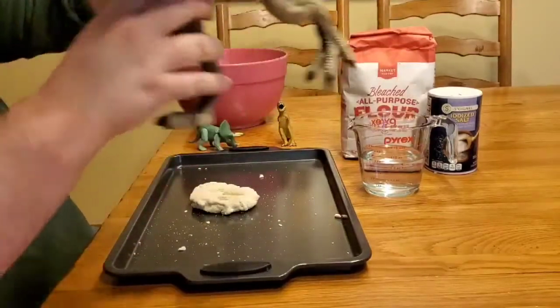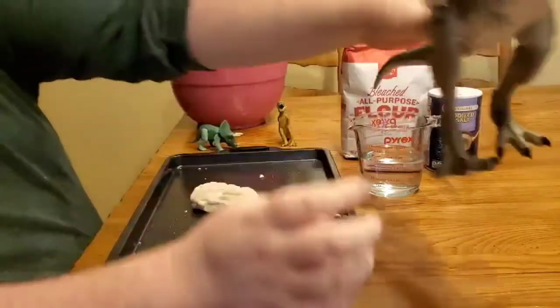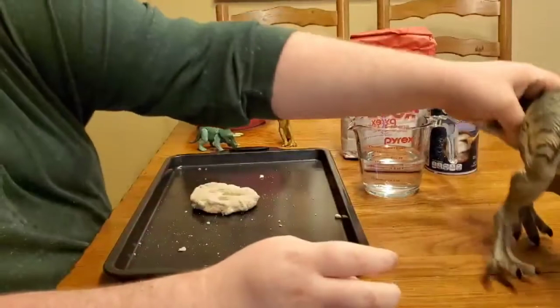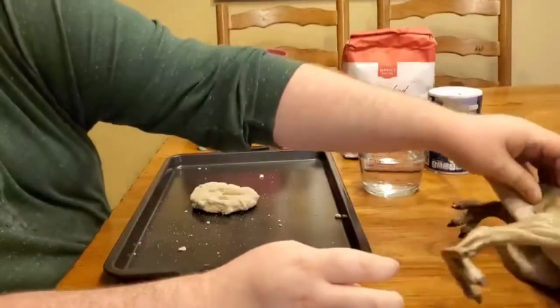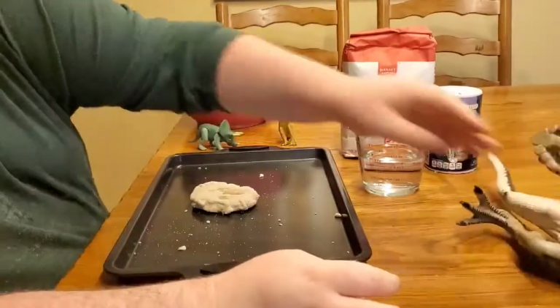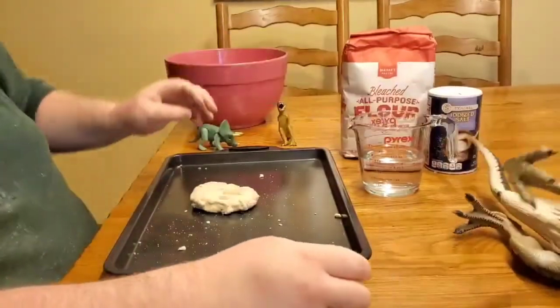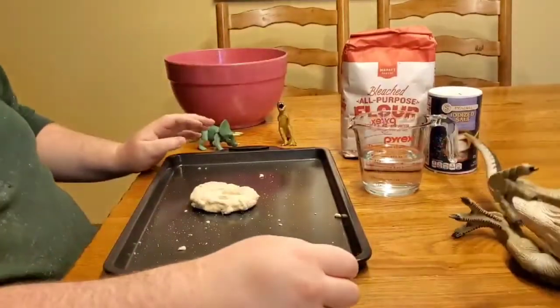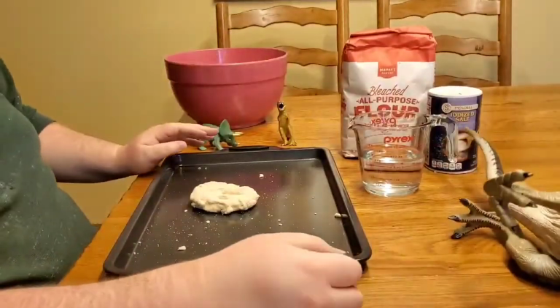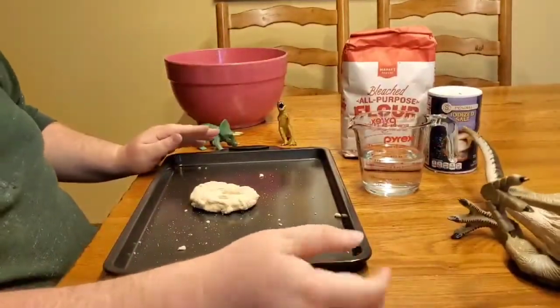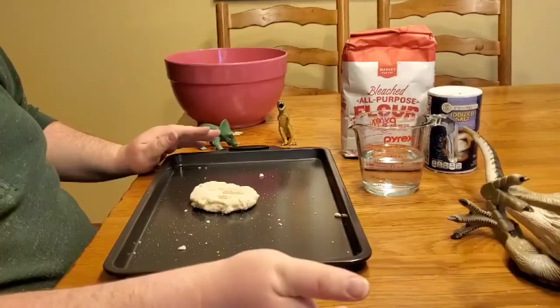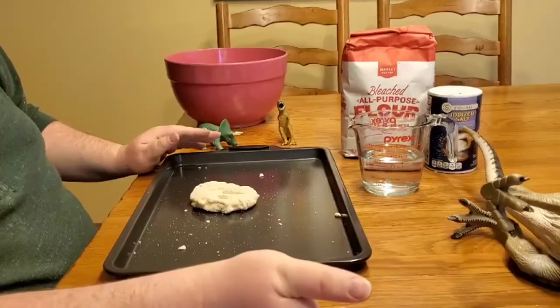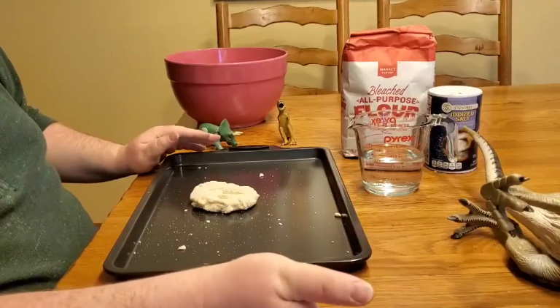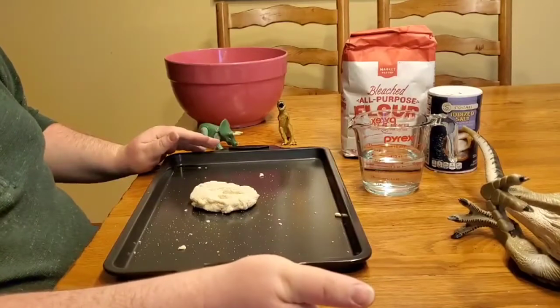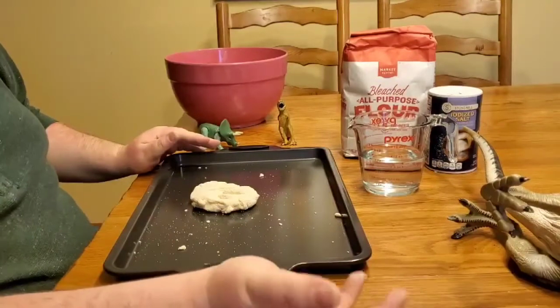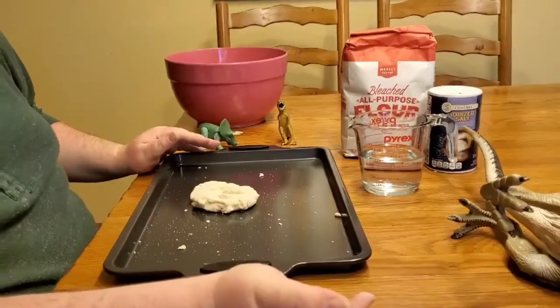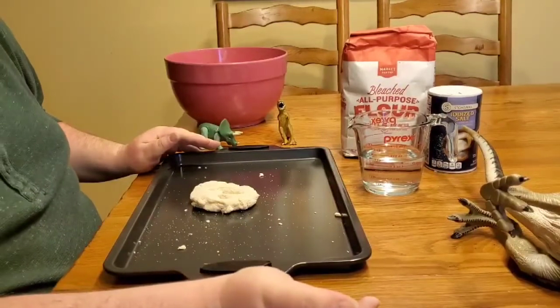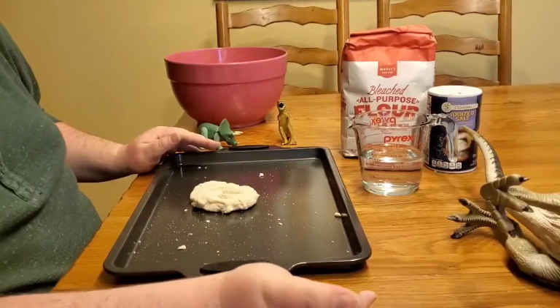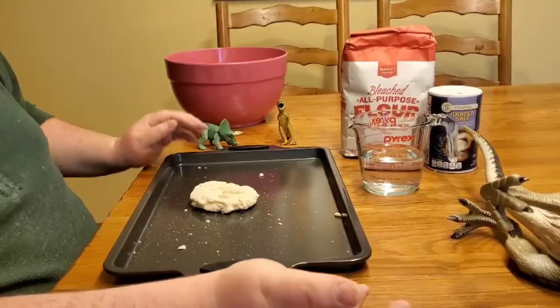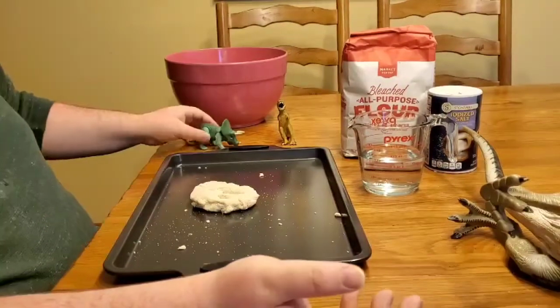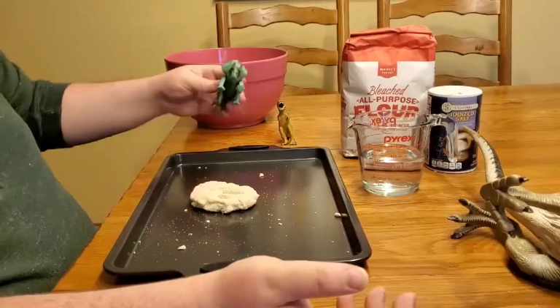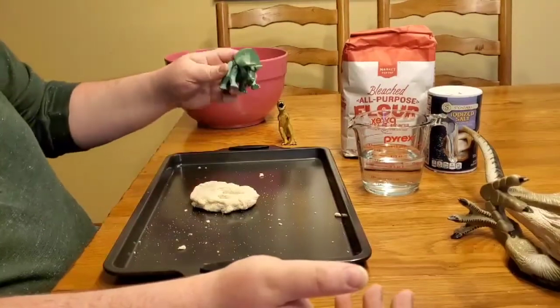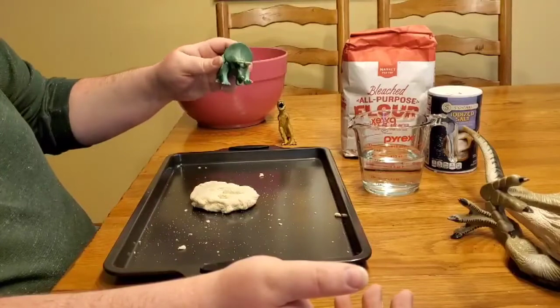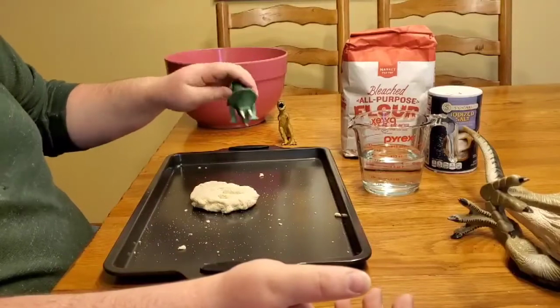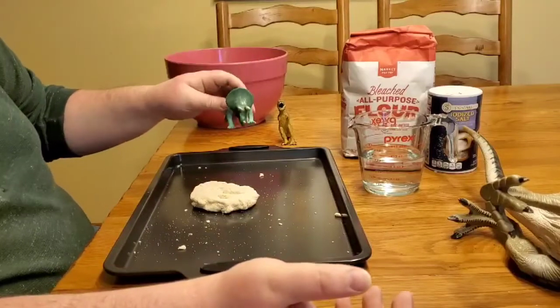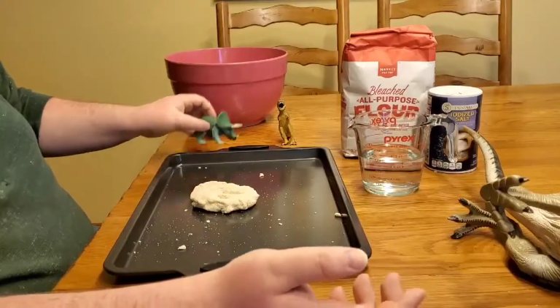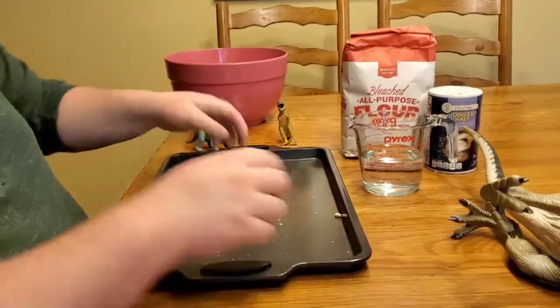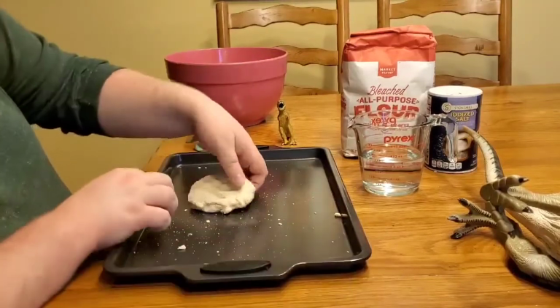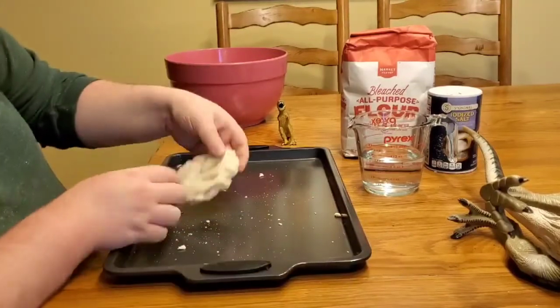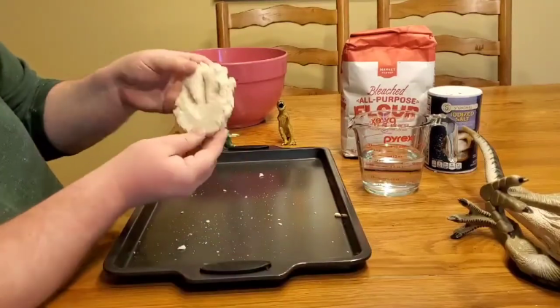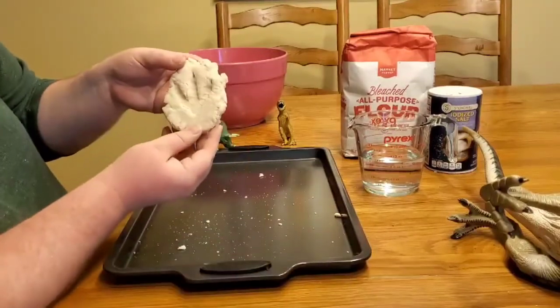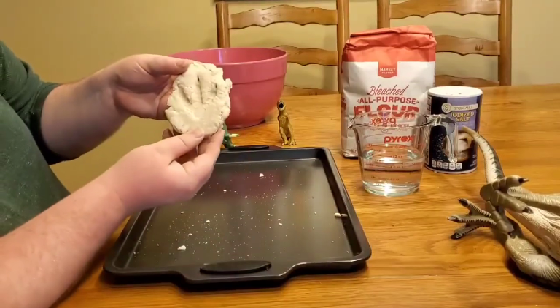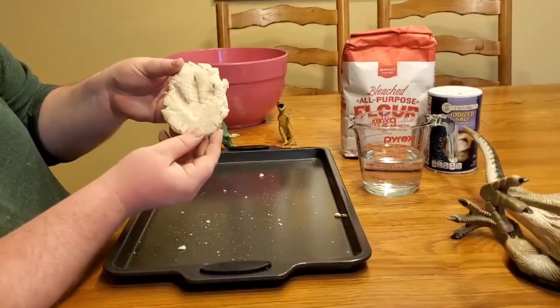You don't have to have a dinosaur to do this. You can do your hand. If you can find a leaf from outside you can use that. You can use any little toys you have — just something that's going to leave an imprint like this footprint.